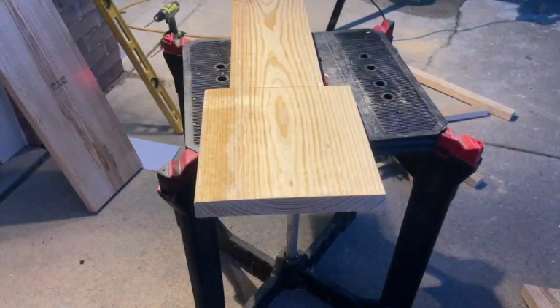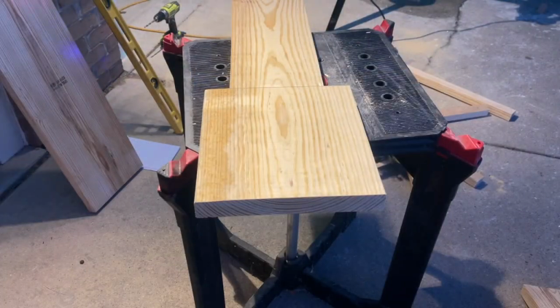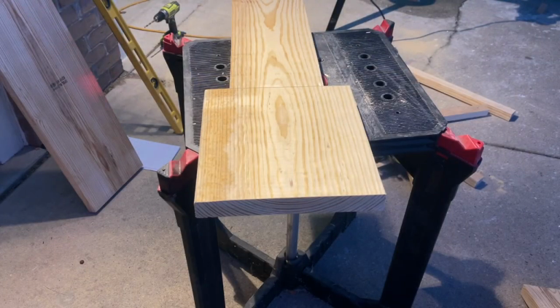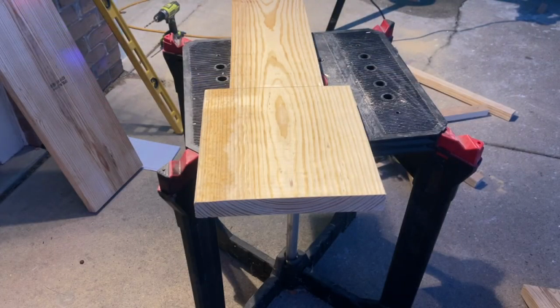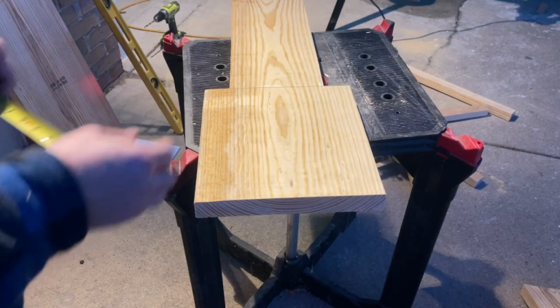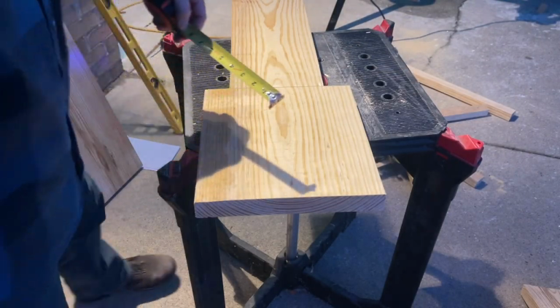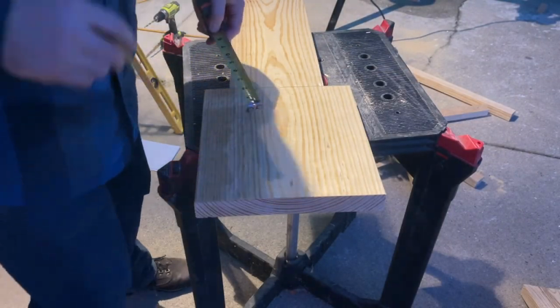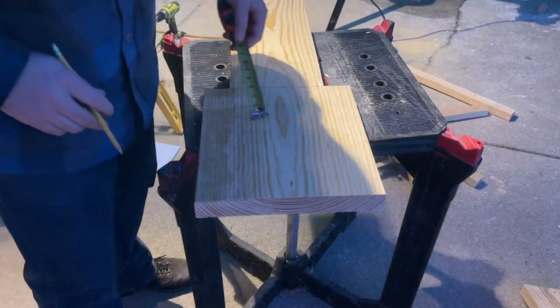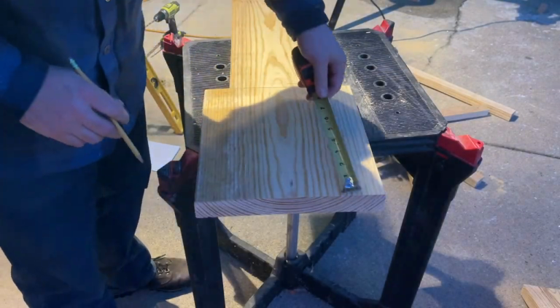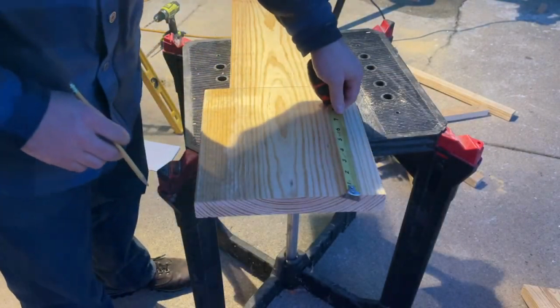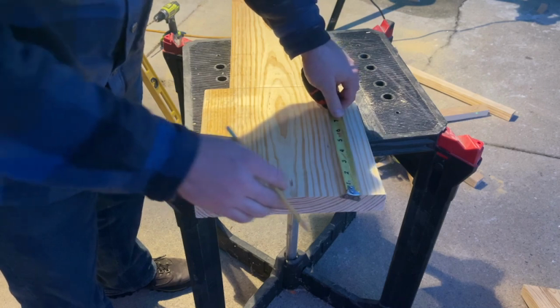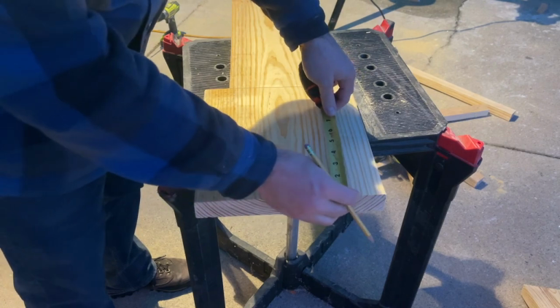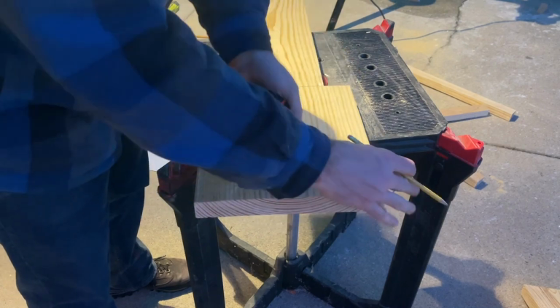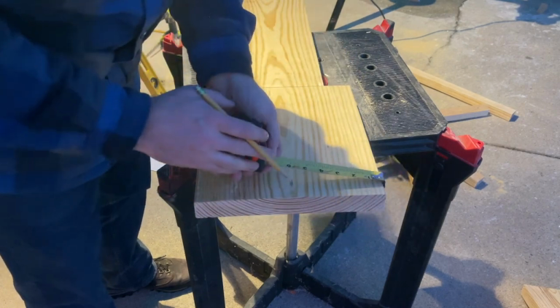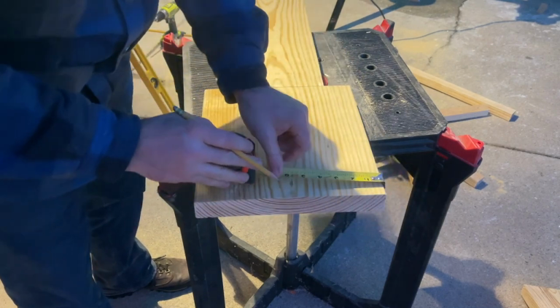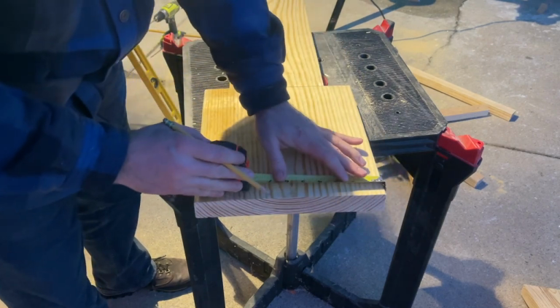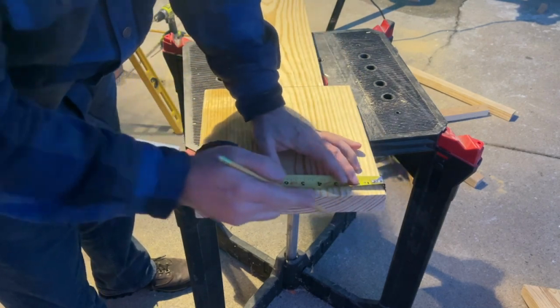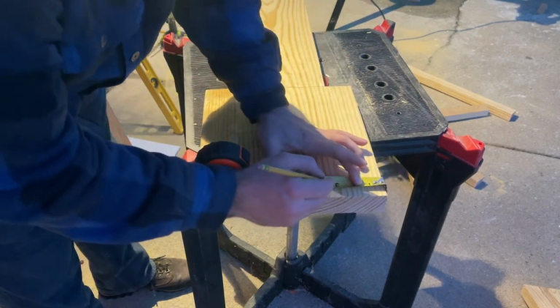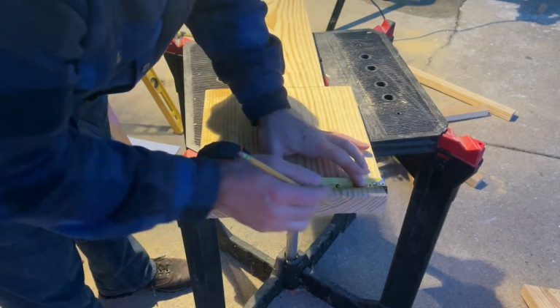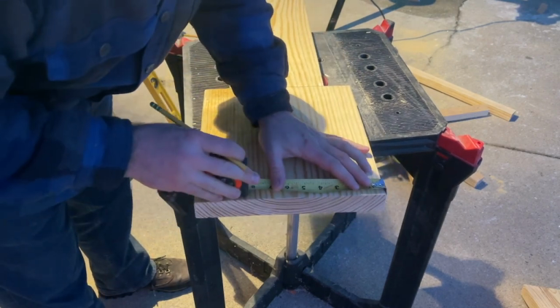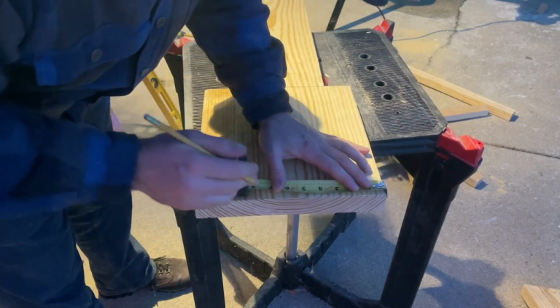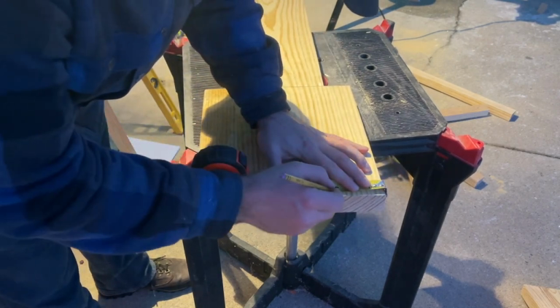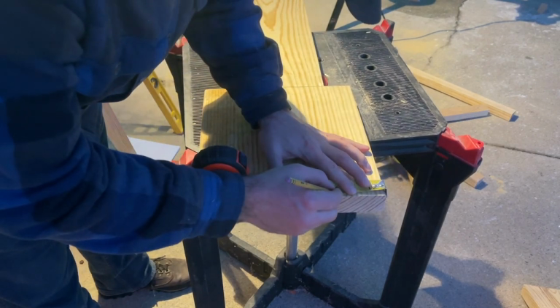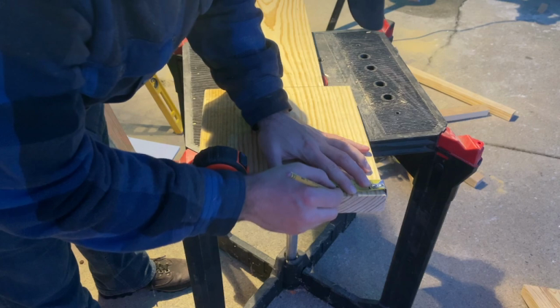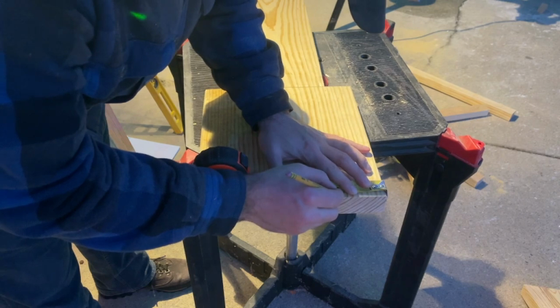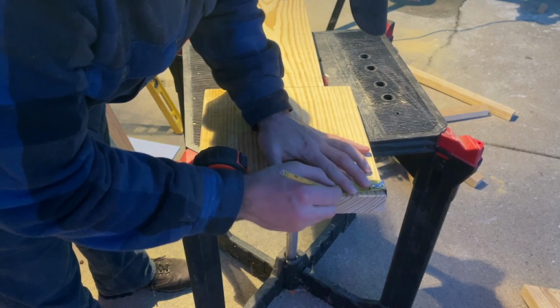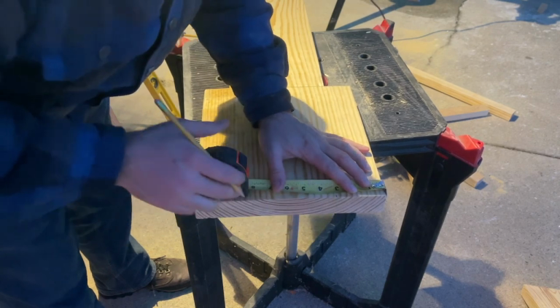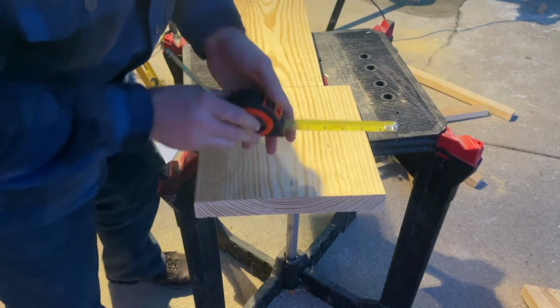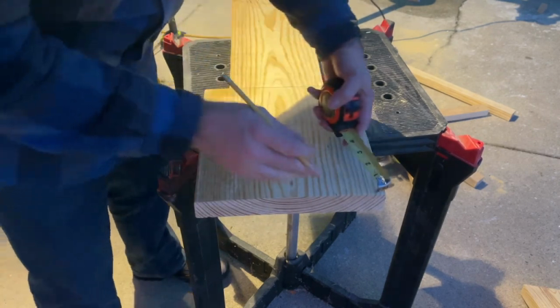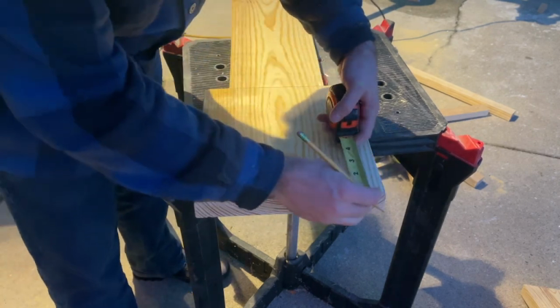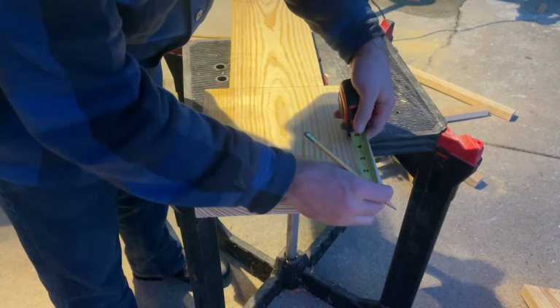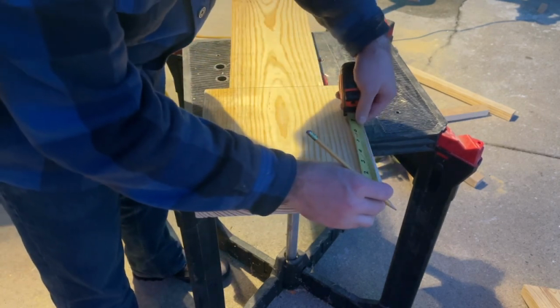We're losing light fast but I want to put some edges on this, so I'm going to do a three-inch ledge or edge on it, marking each one of these corners at three inches.